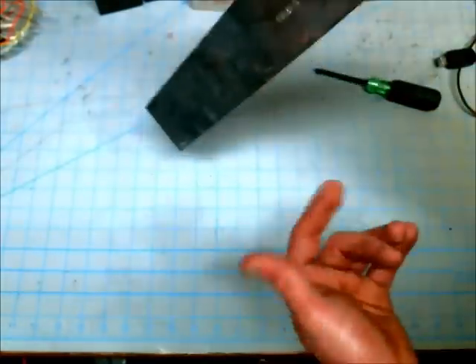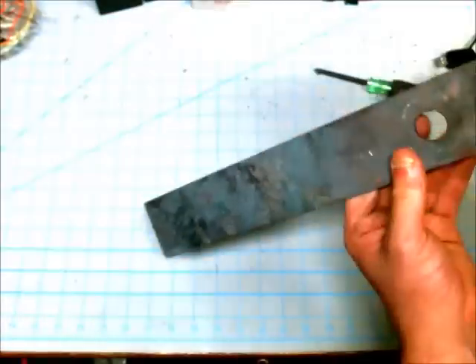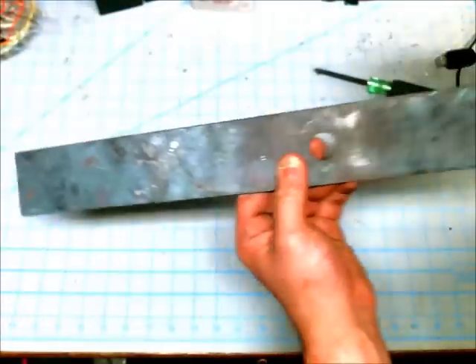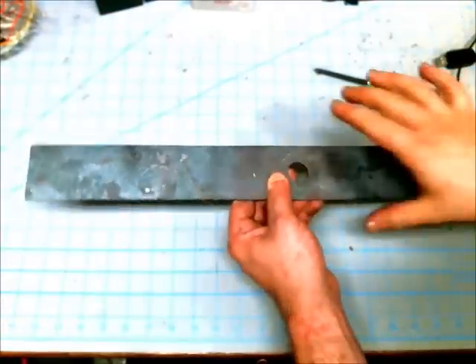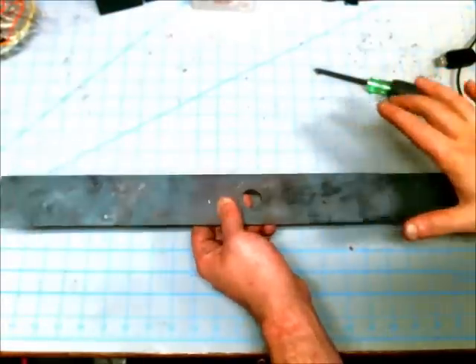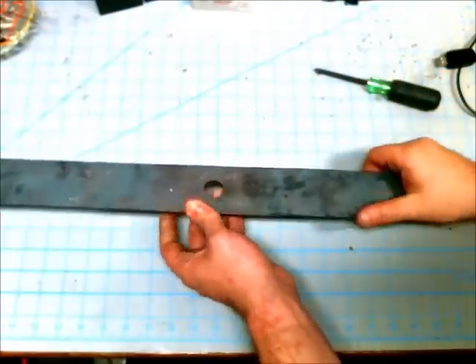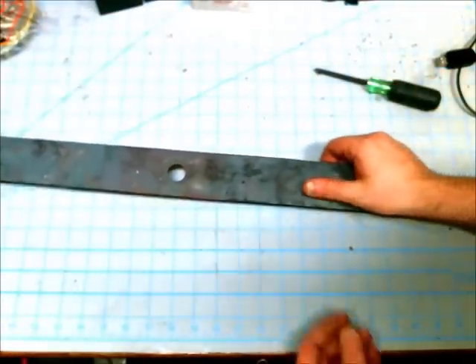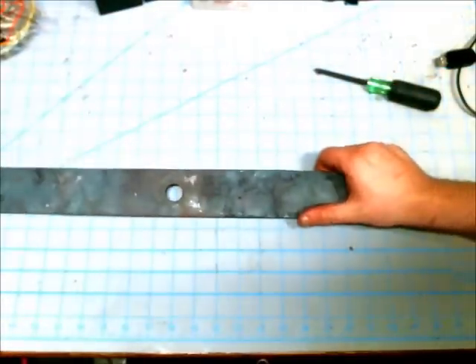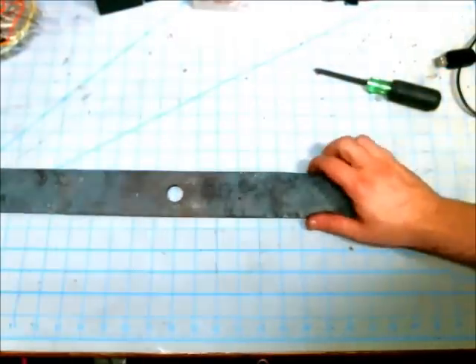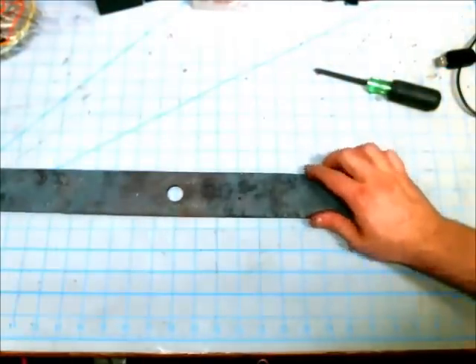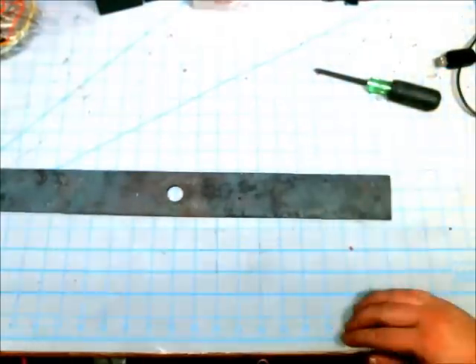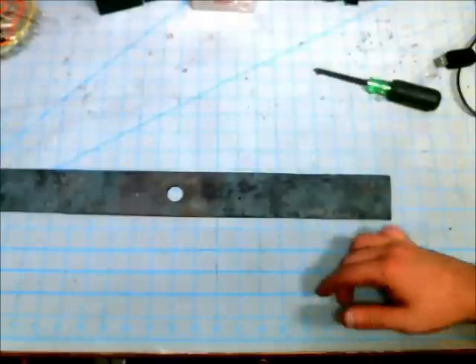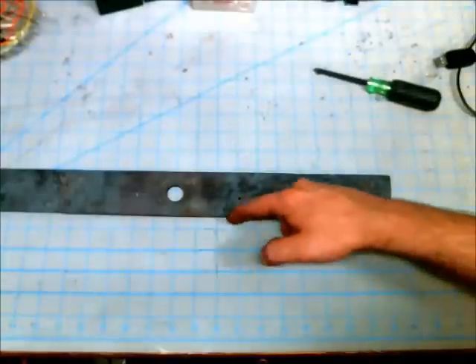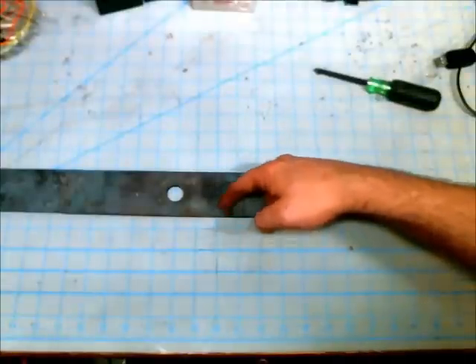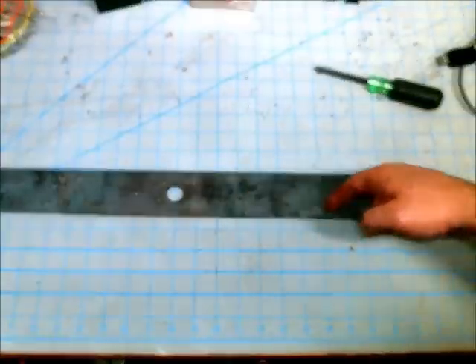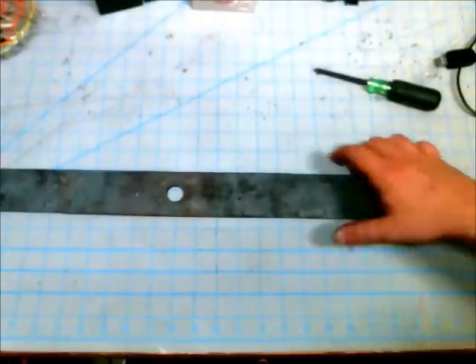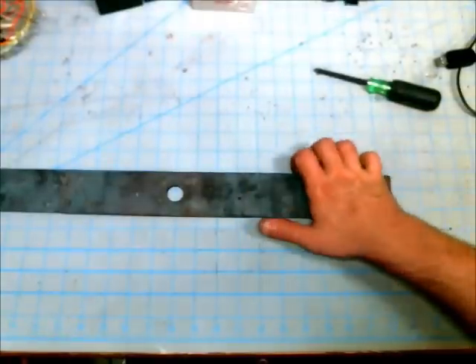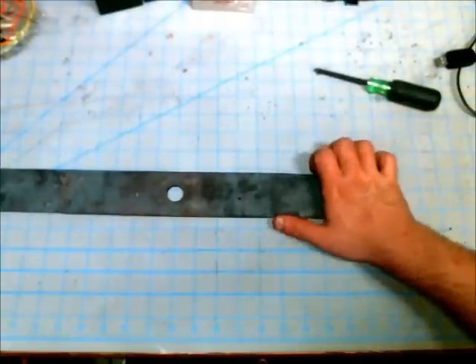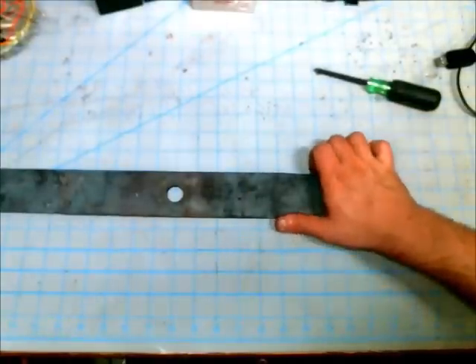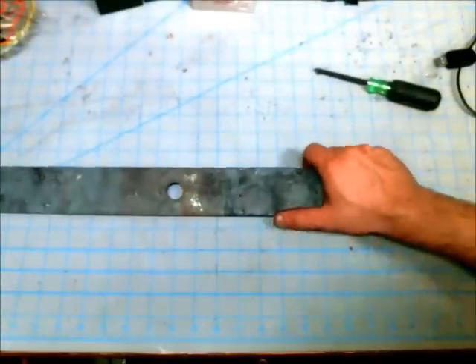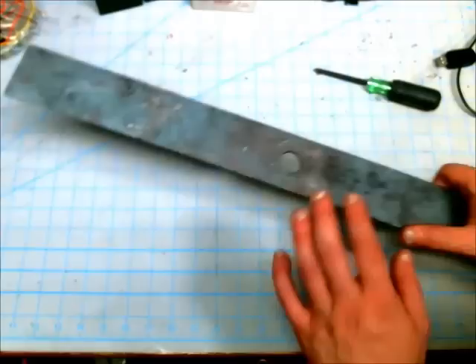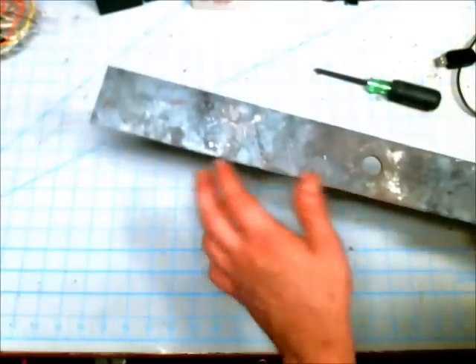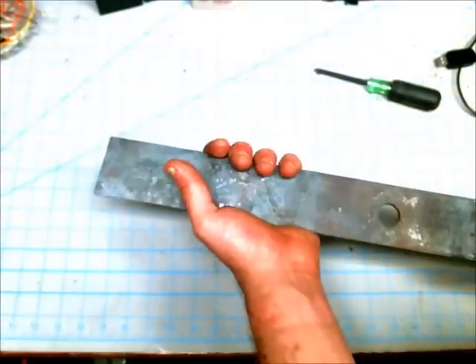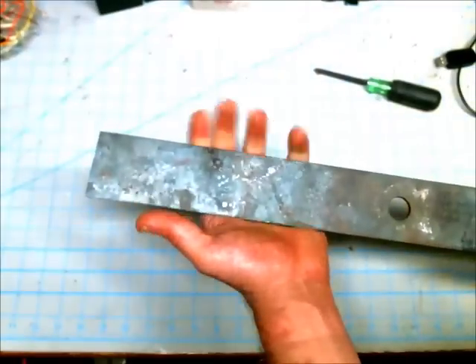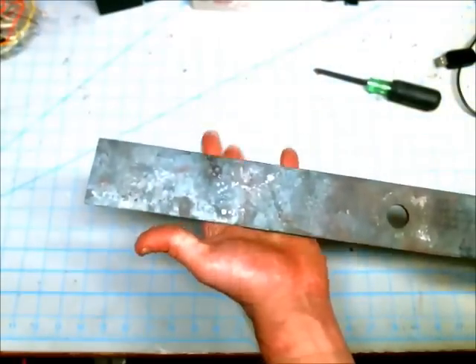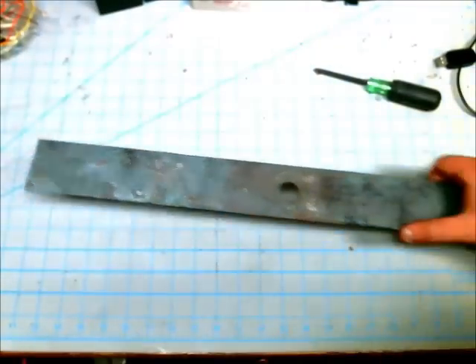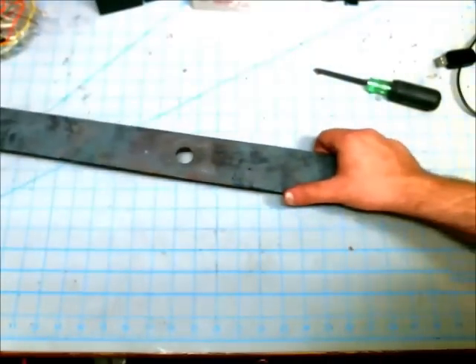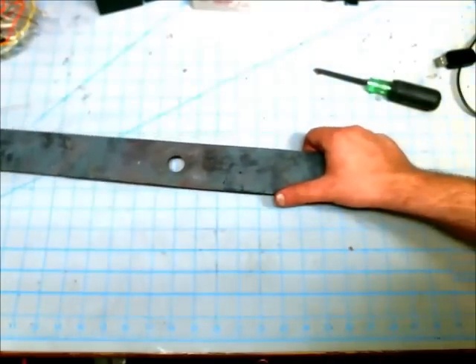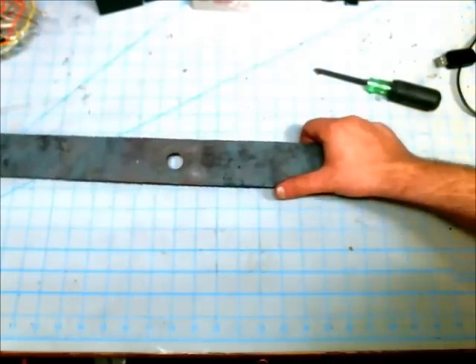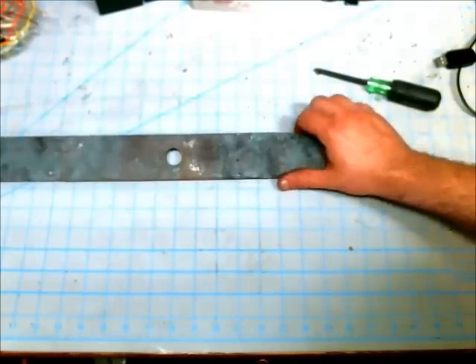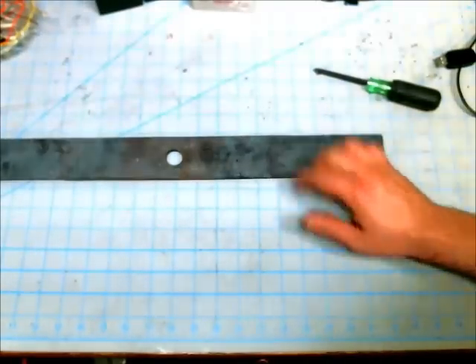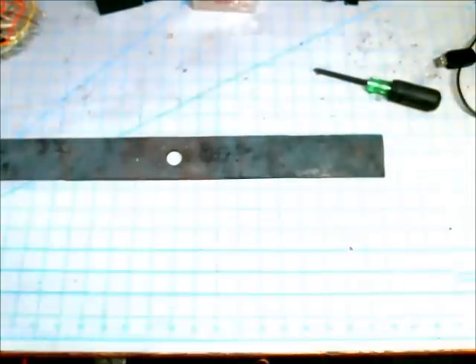So that's the end of part one. Part two will consist of cutting out pieces of this so I can make a handle, and then cutting out pieces to make a blade. So stay tuned for that. Thanks for watching.